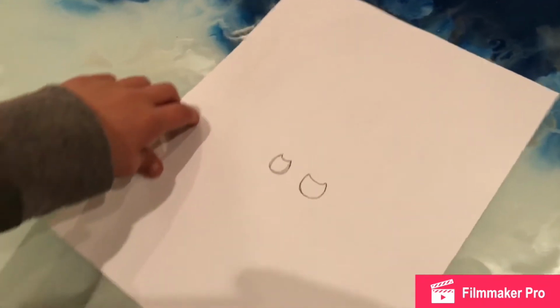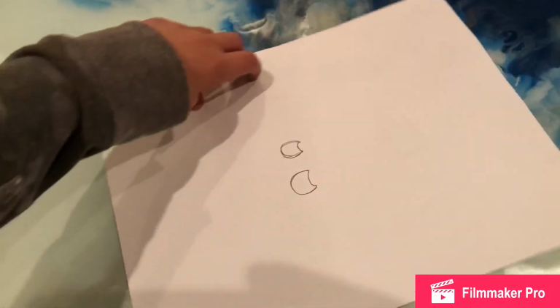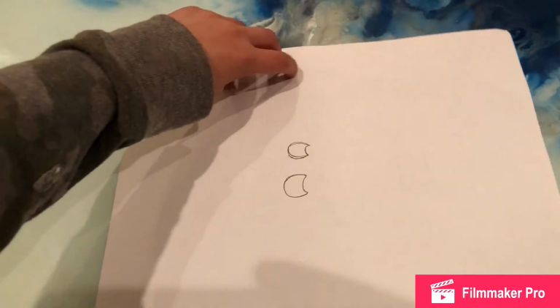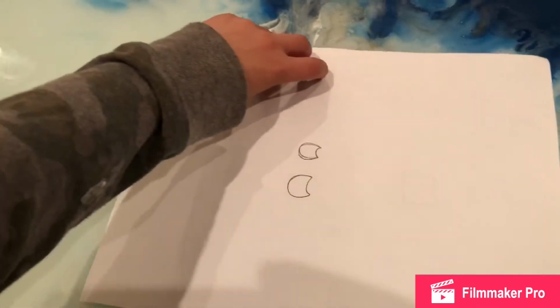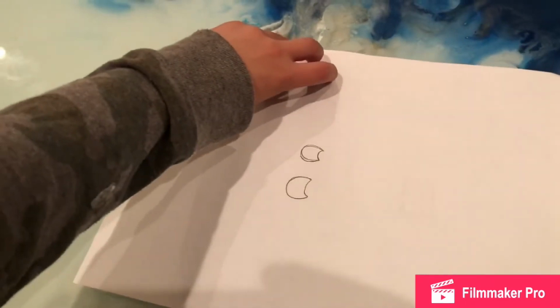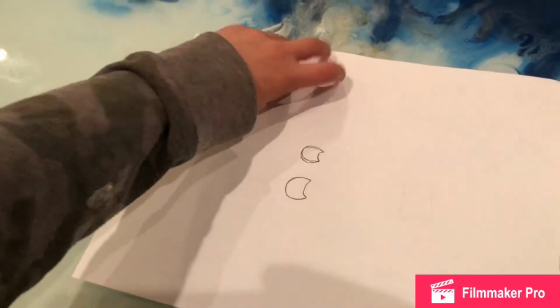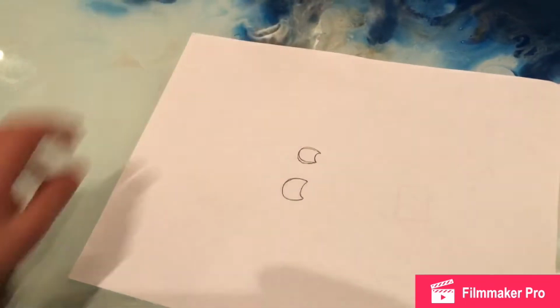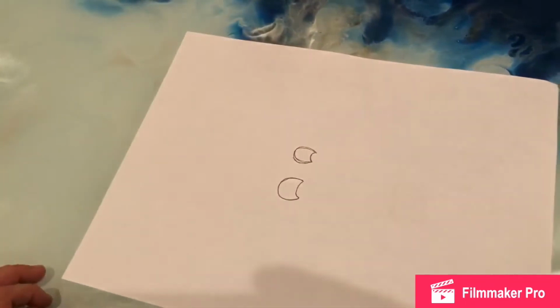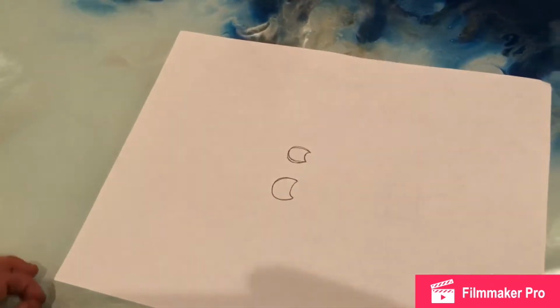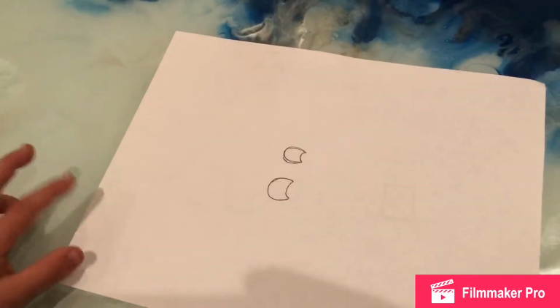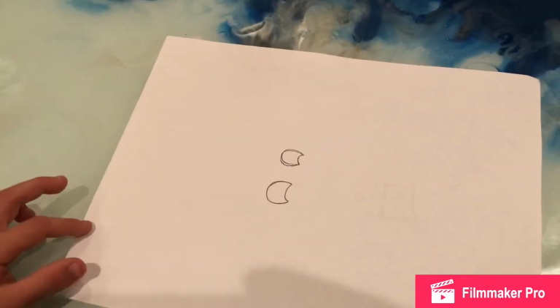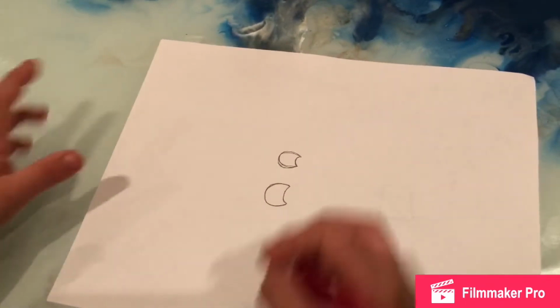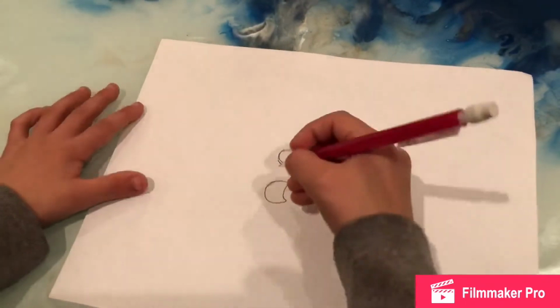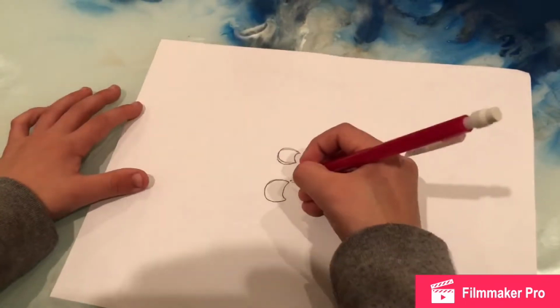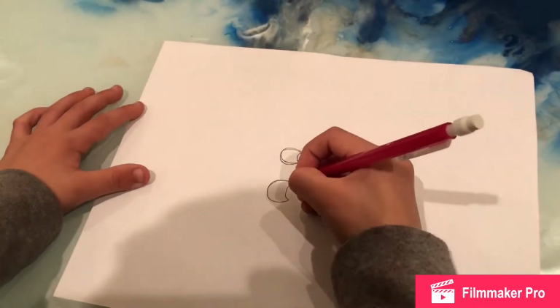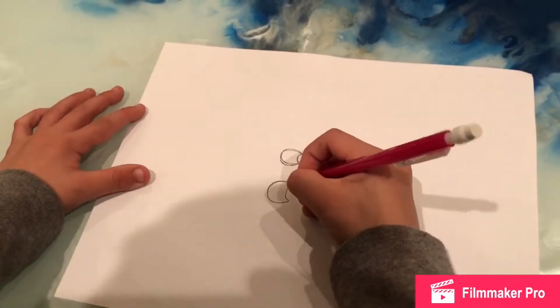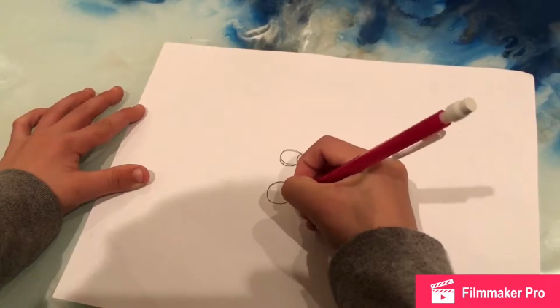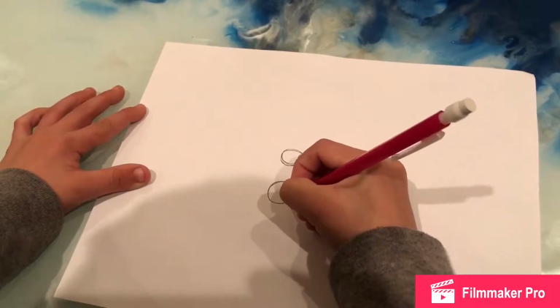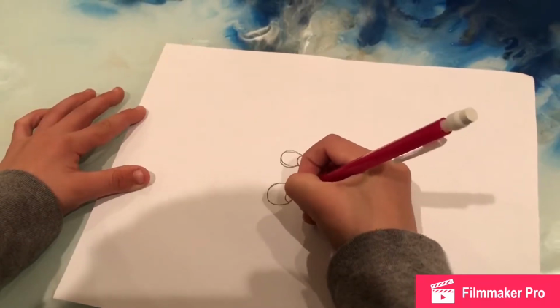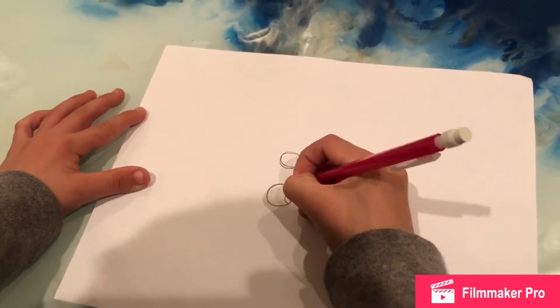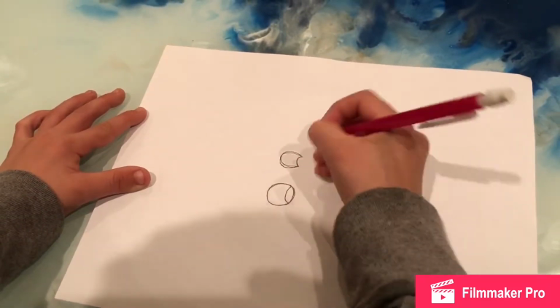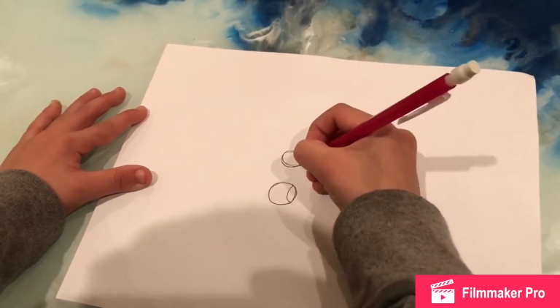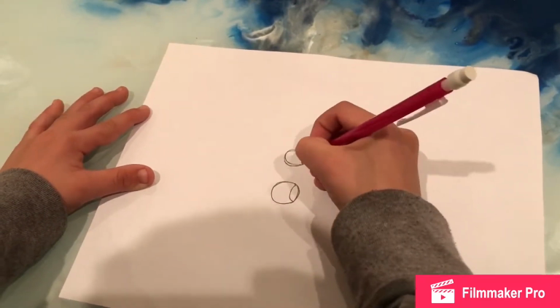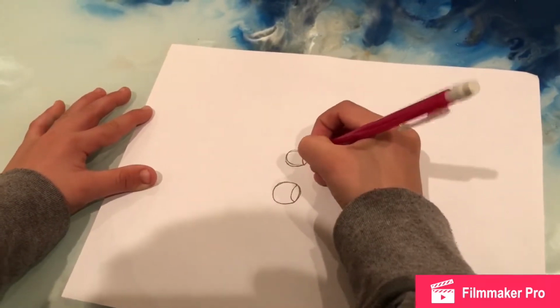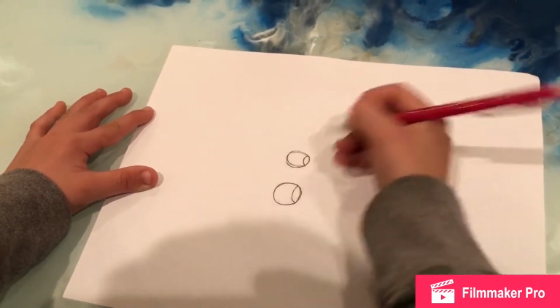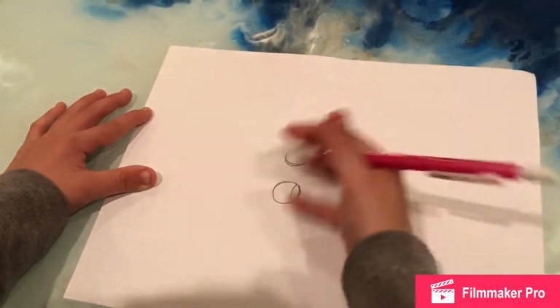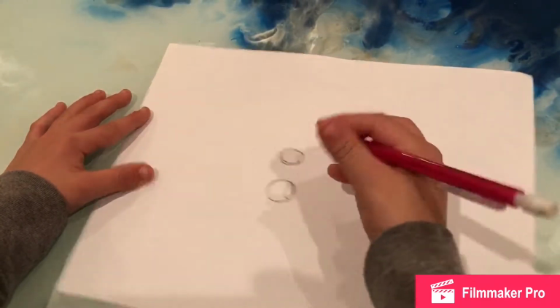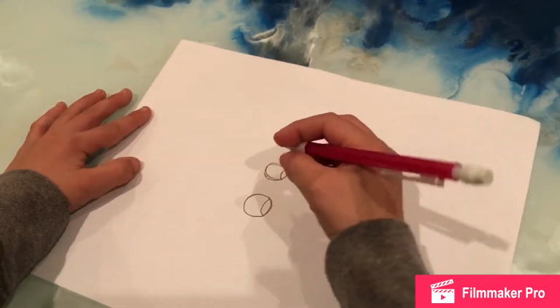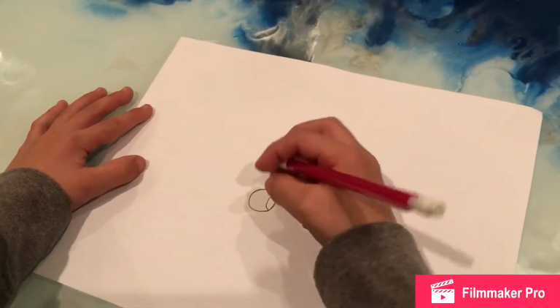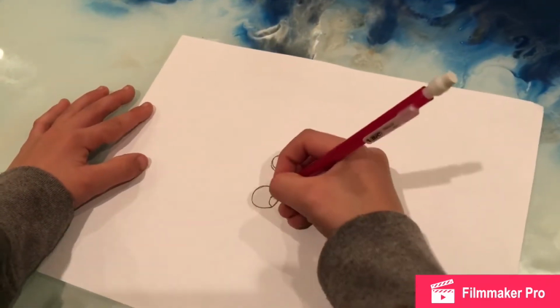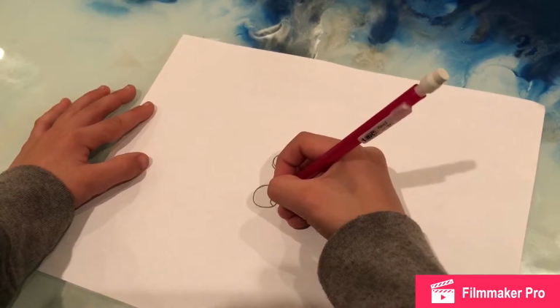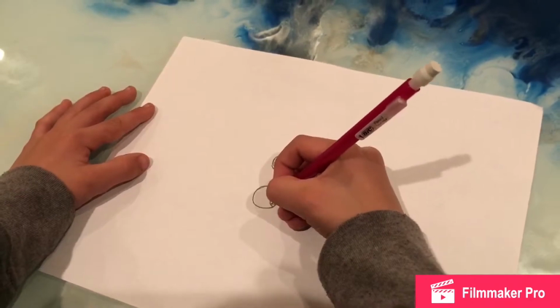Then you turn the page into burger, into hot dog style. Then you turn these into like an oval thing.